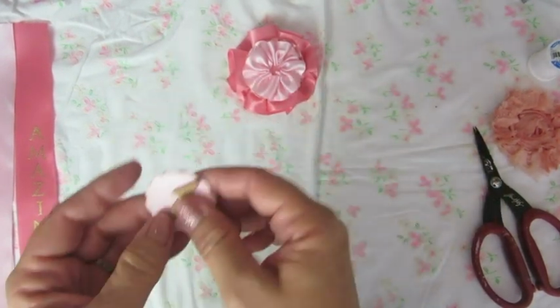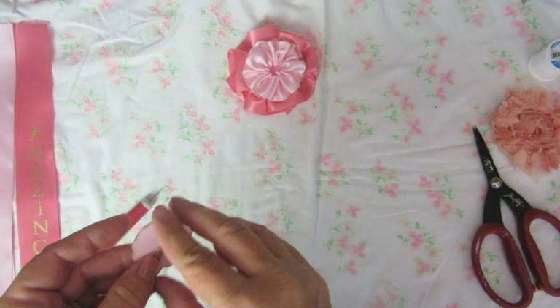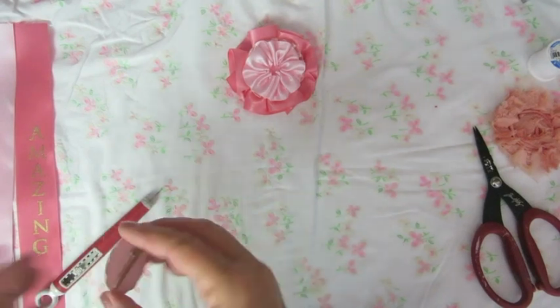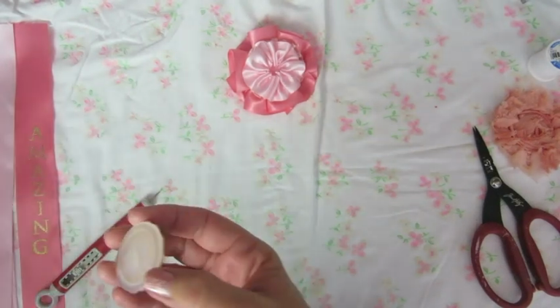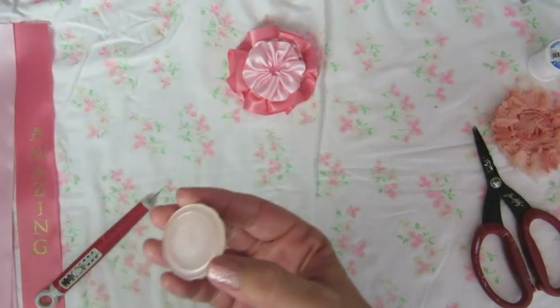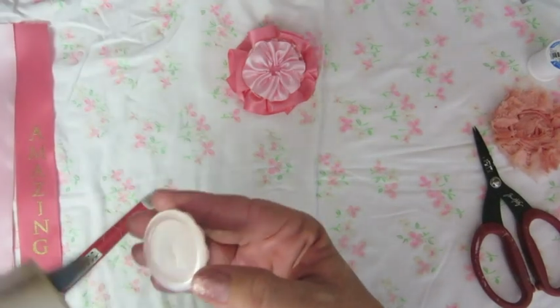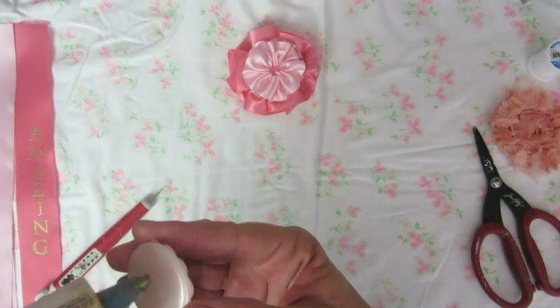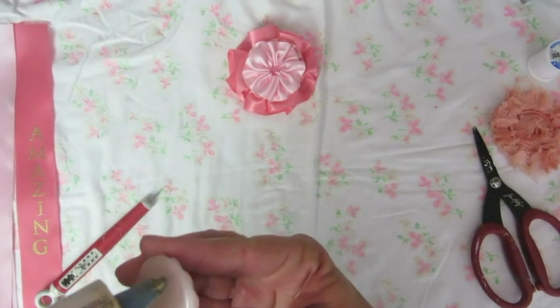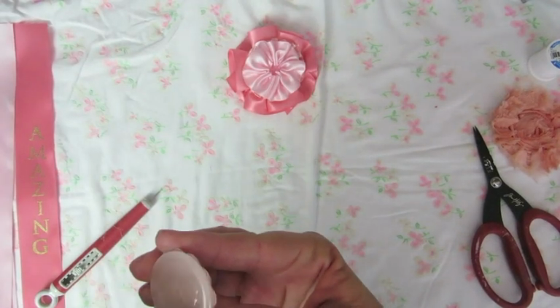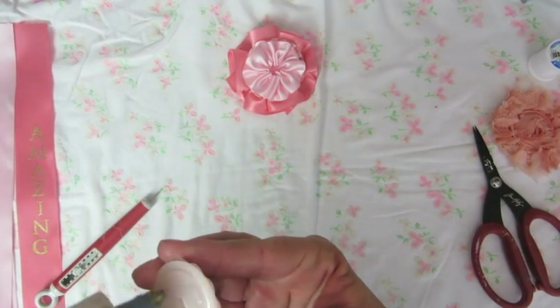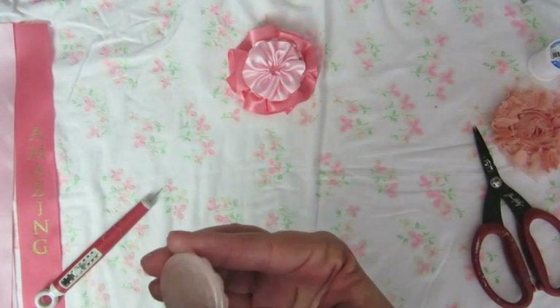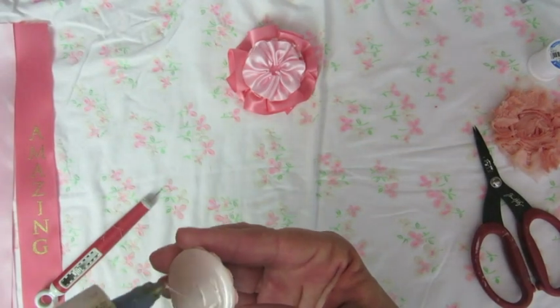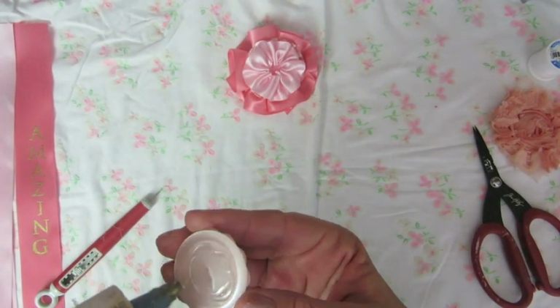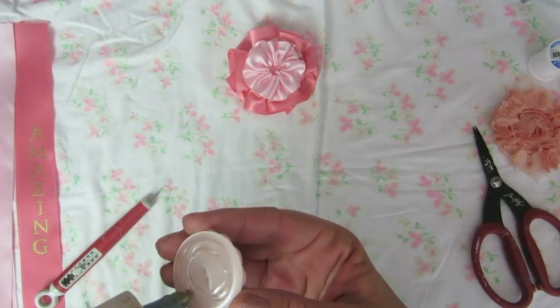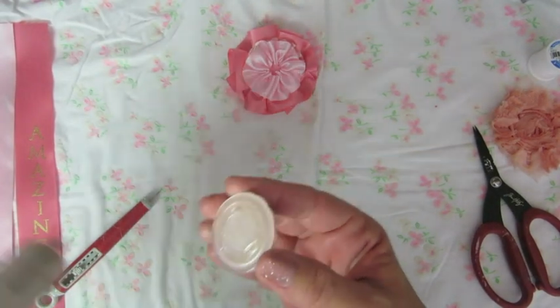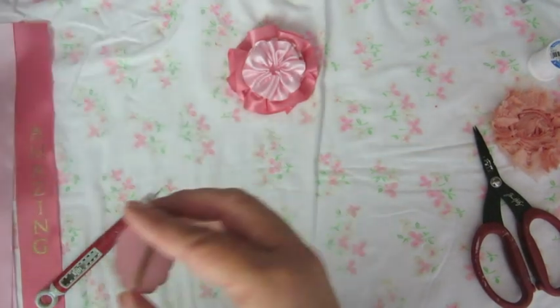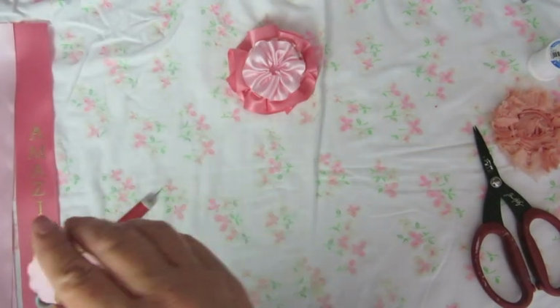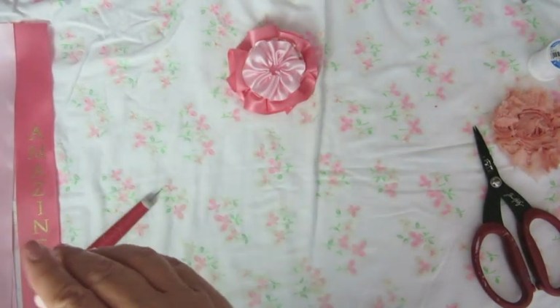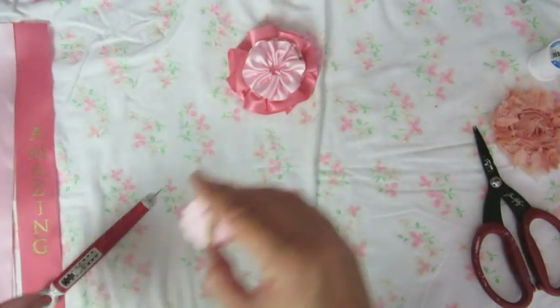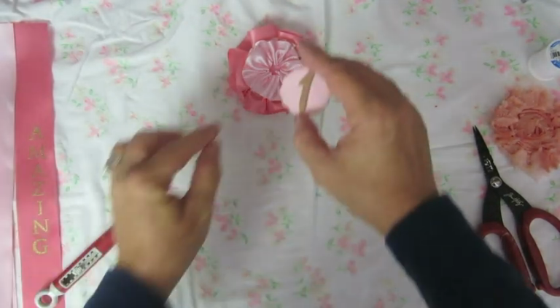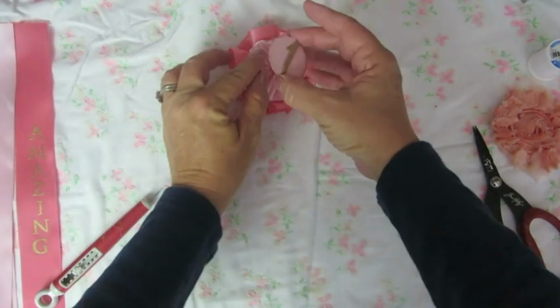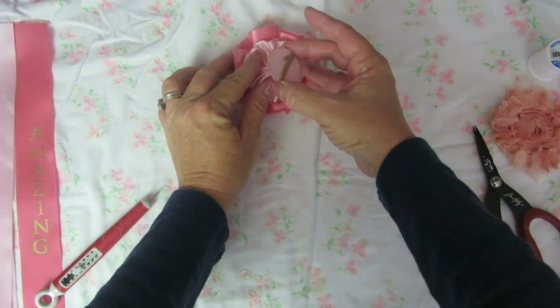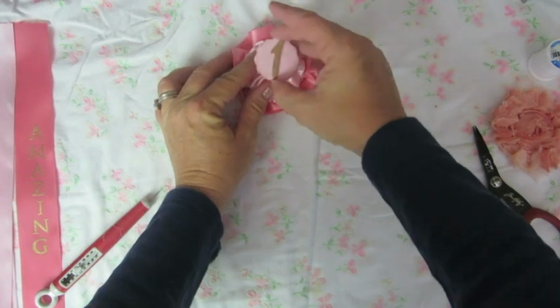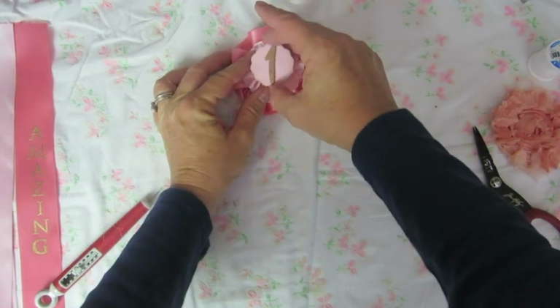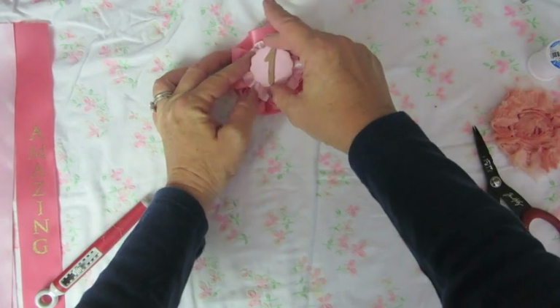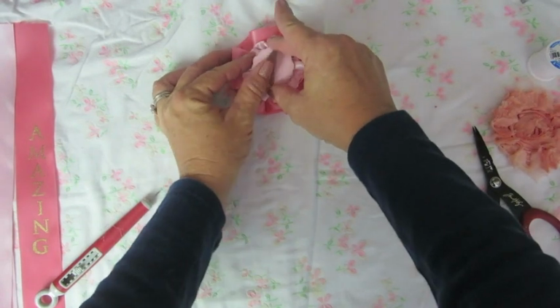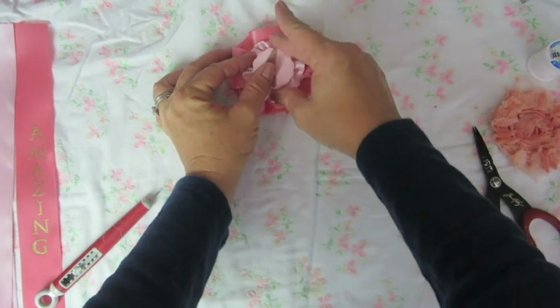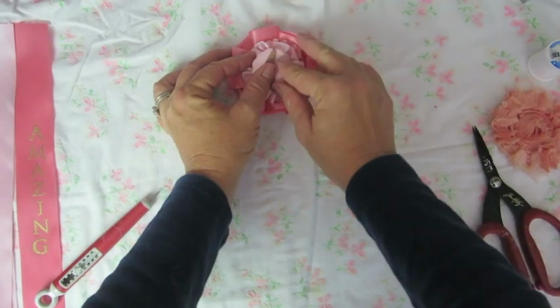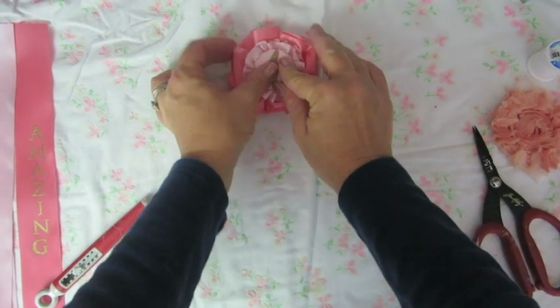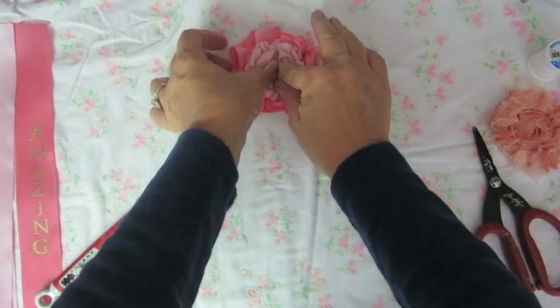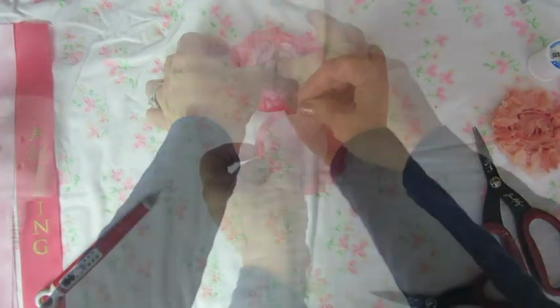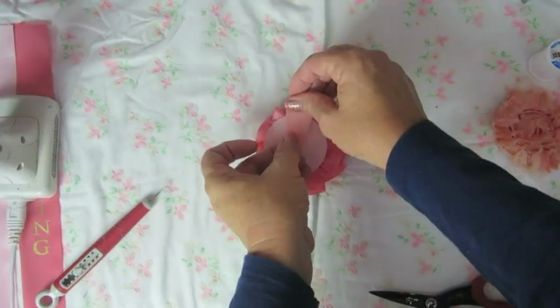I just cut out a little circle, put a number one on it, and glued it to a button. The button just gives the cardstock some strength, and I'm gluing that to the center.